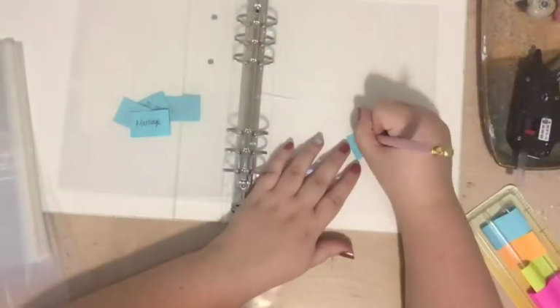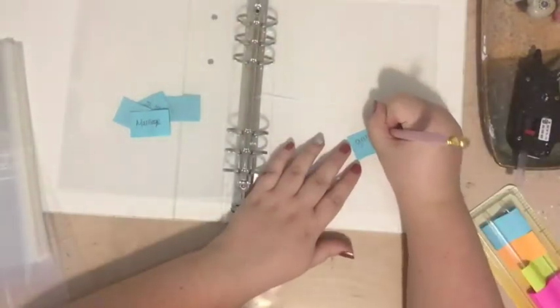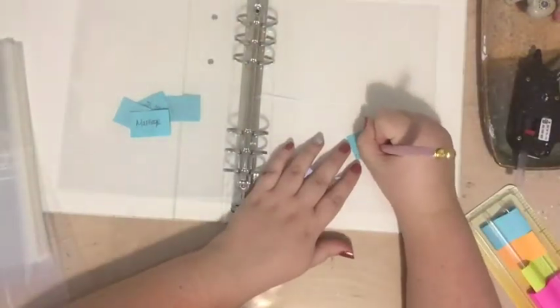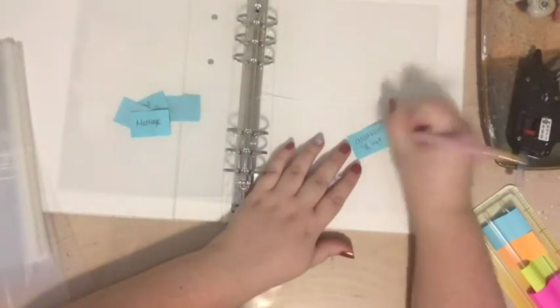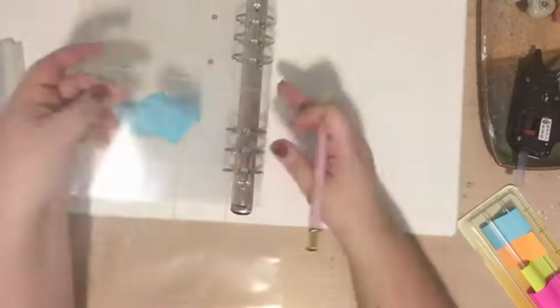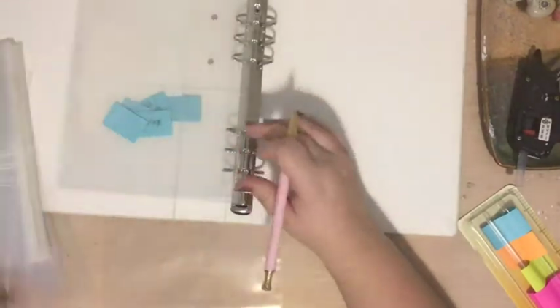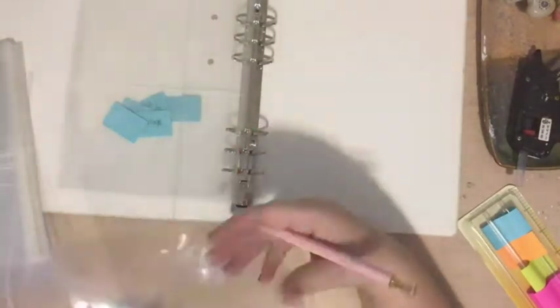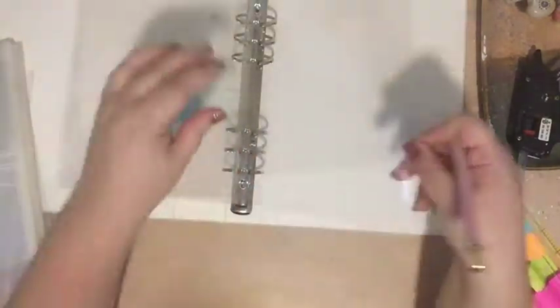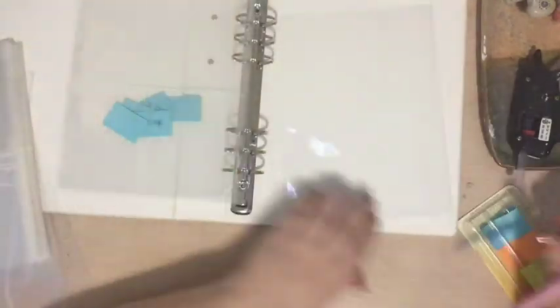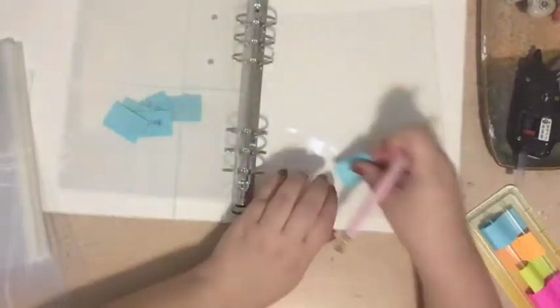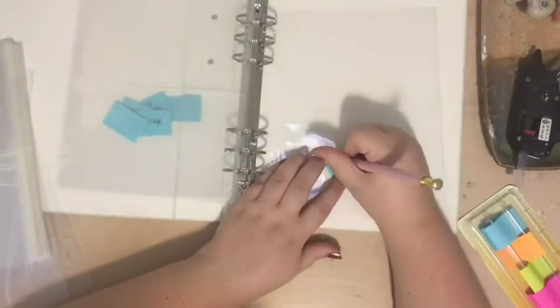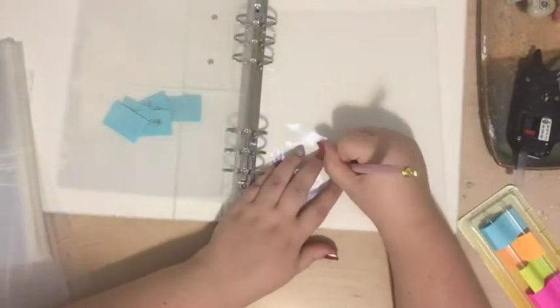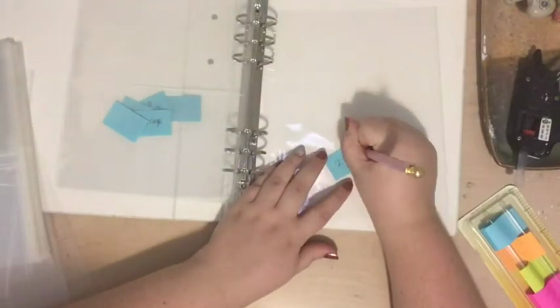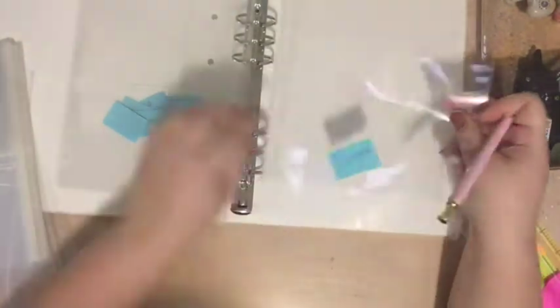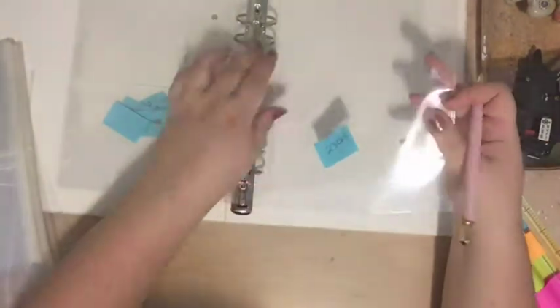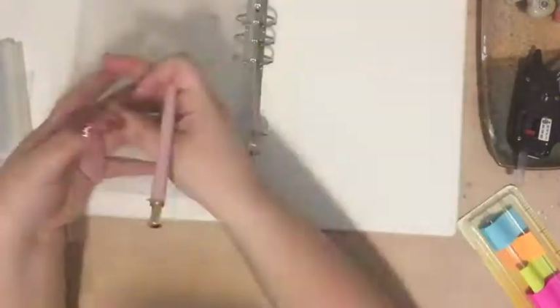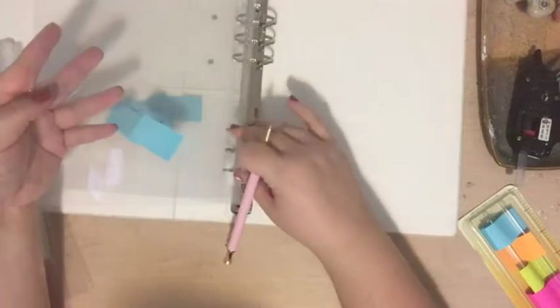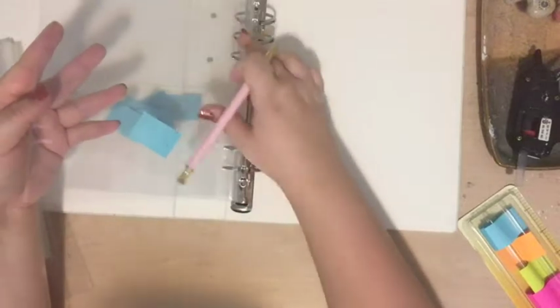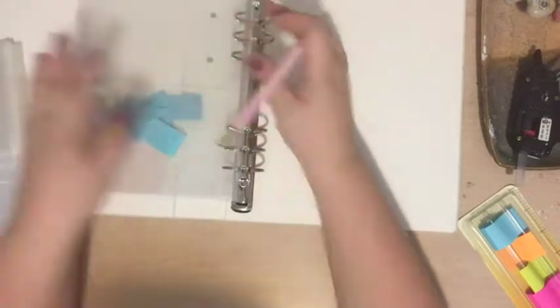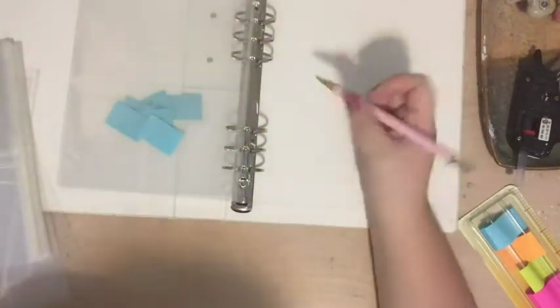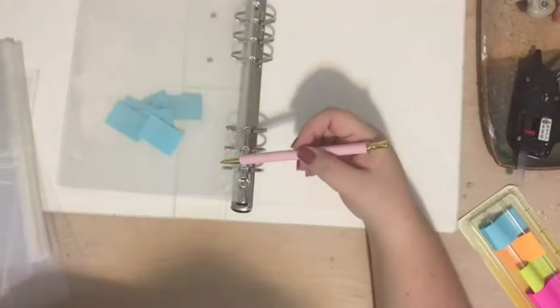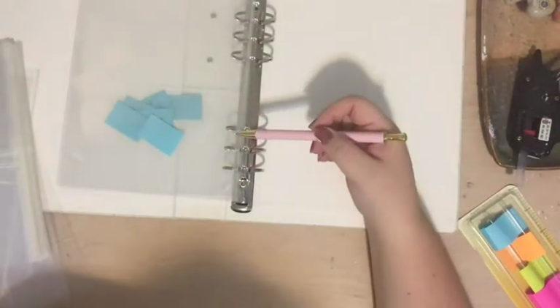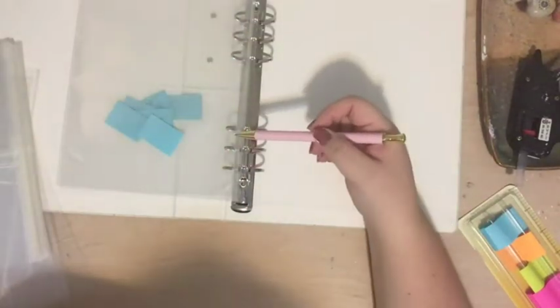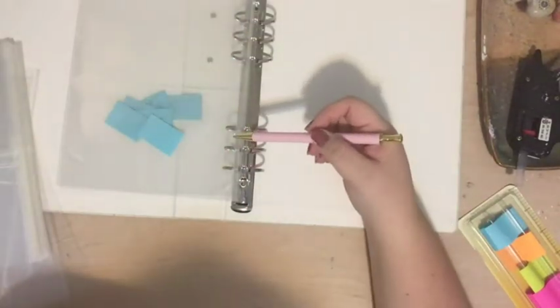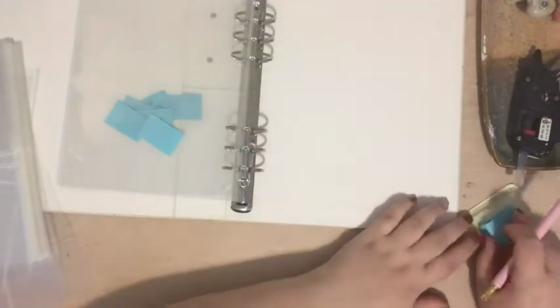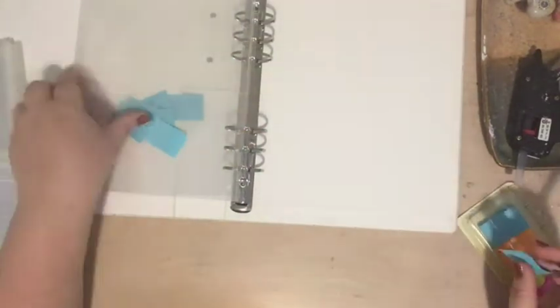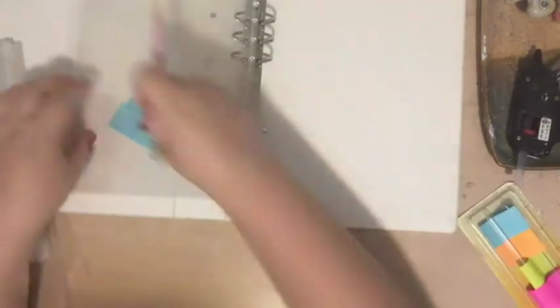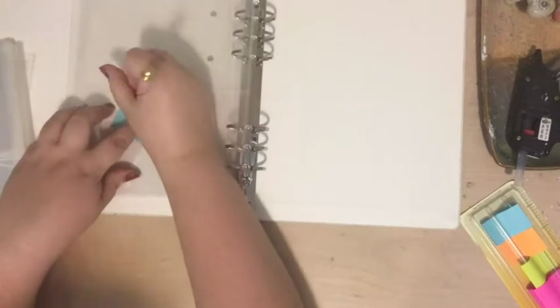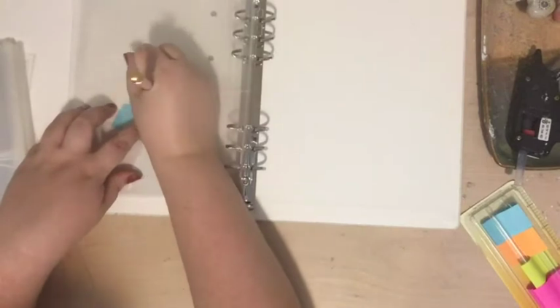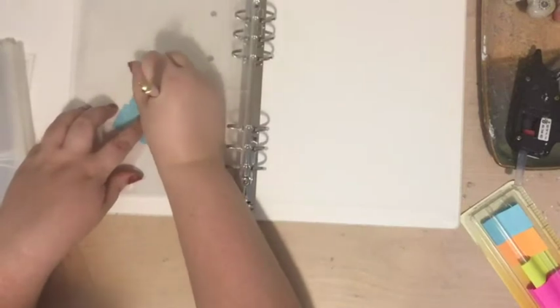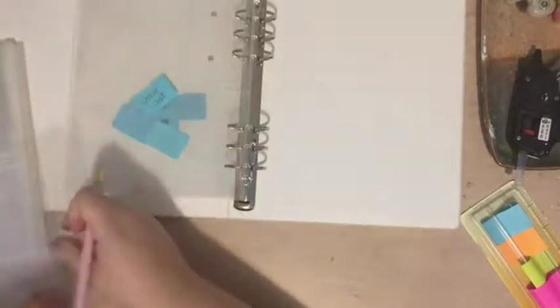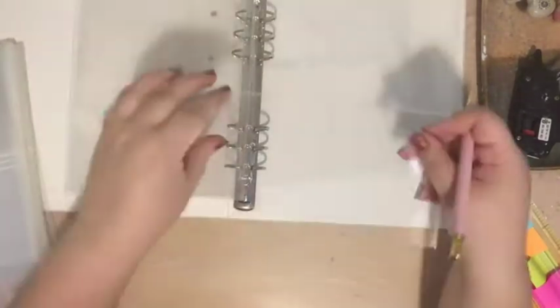I'm going to be working while I do the voiceover and tell you about what I'm creating here. I decided for my grandma I wanted to create a really special Christmas present.